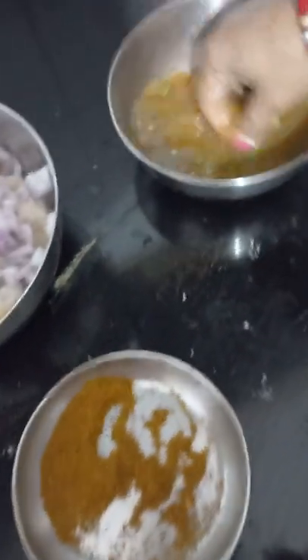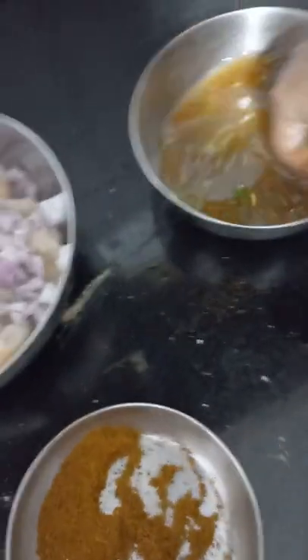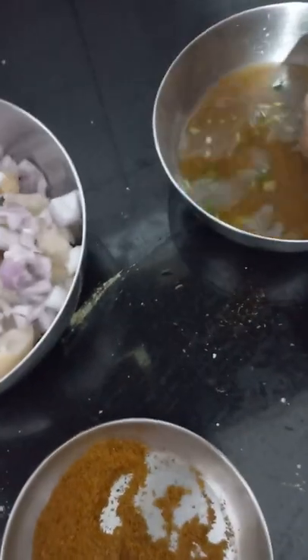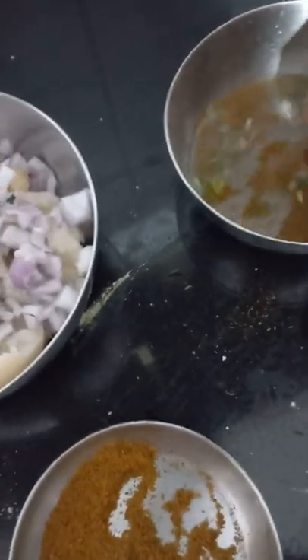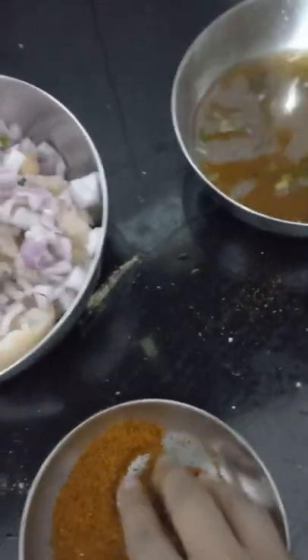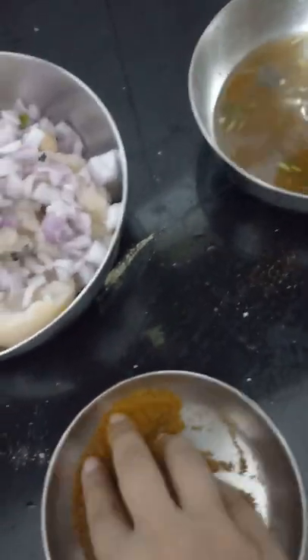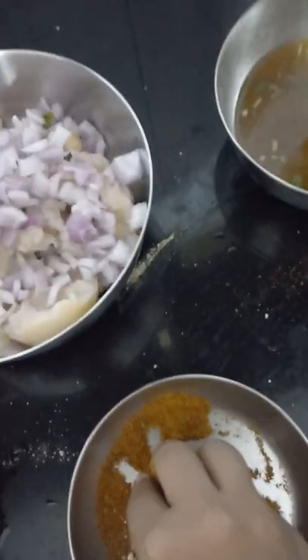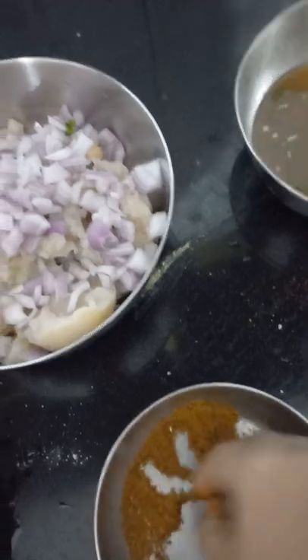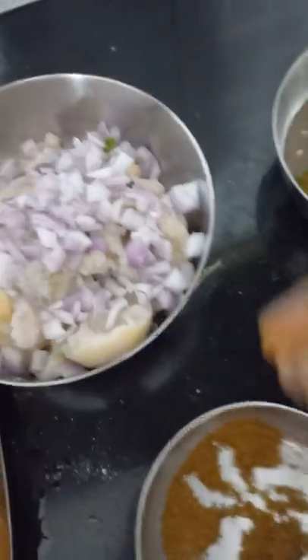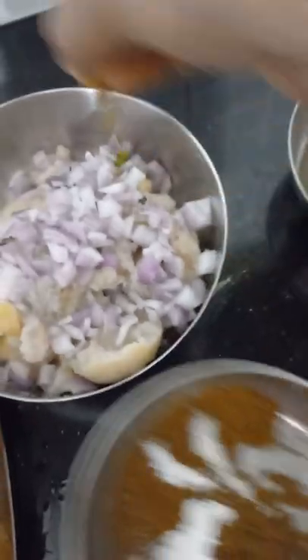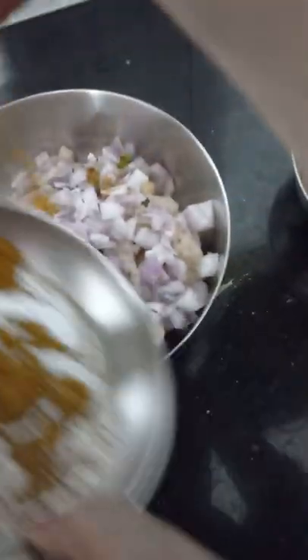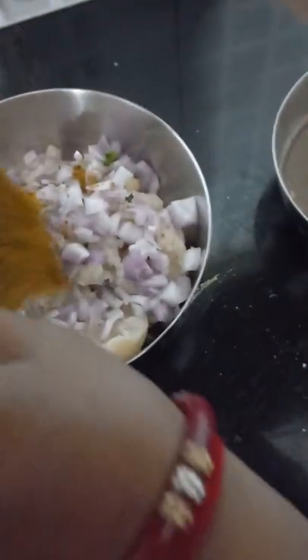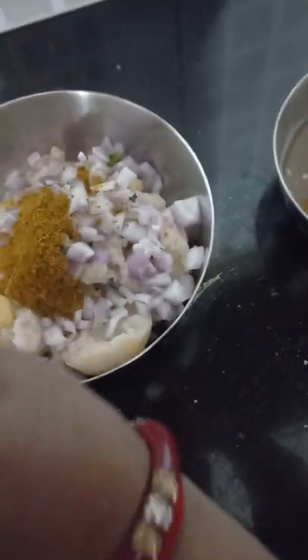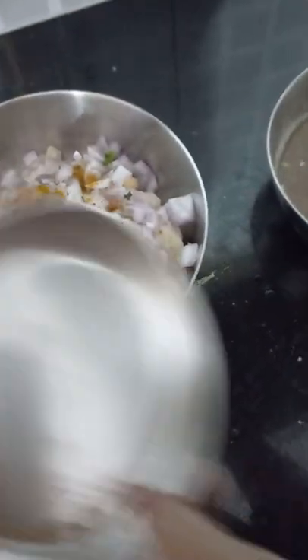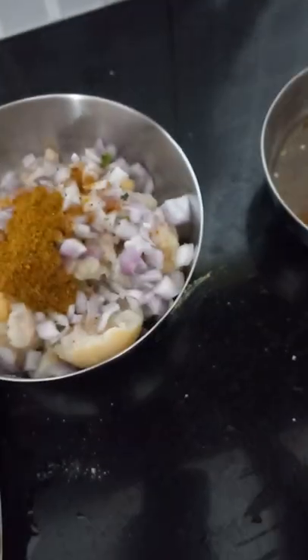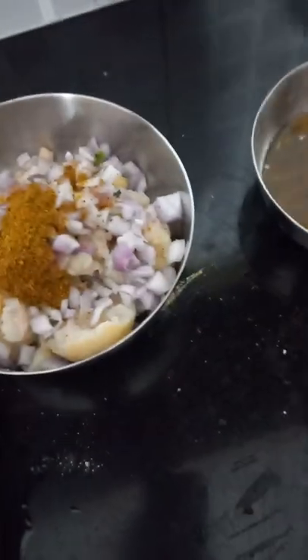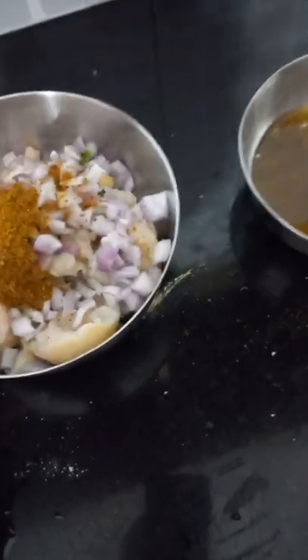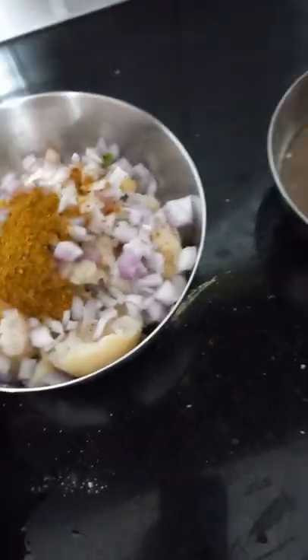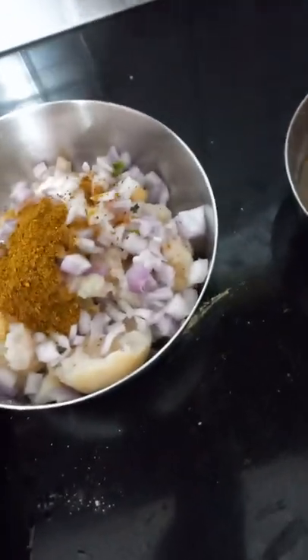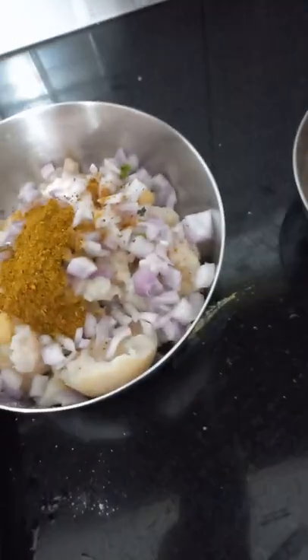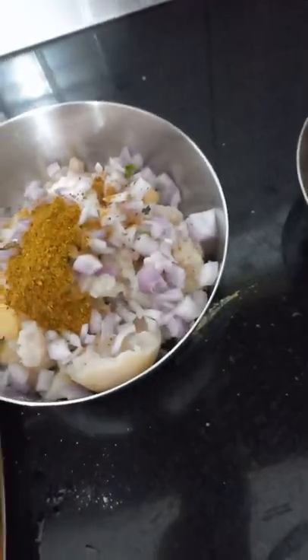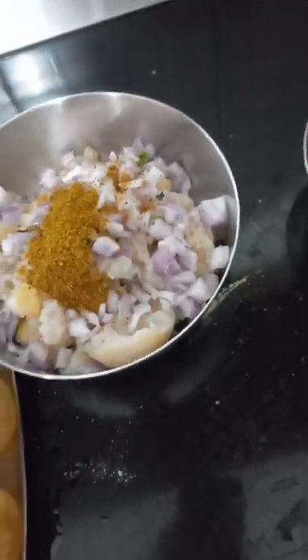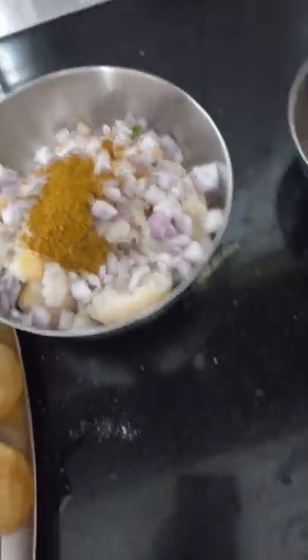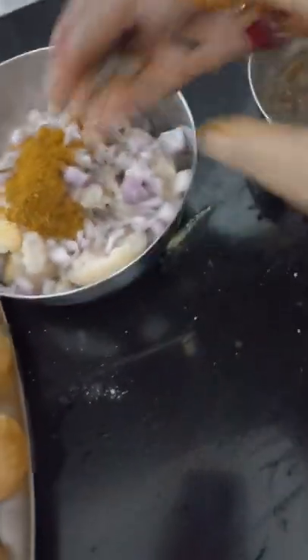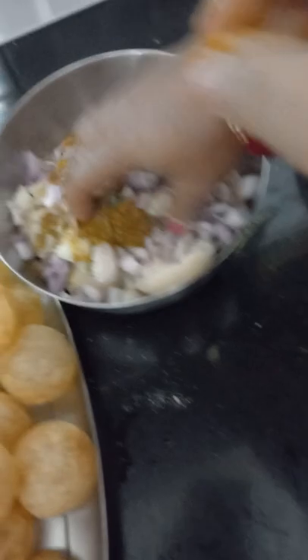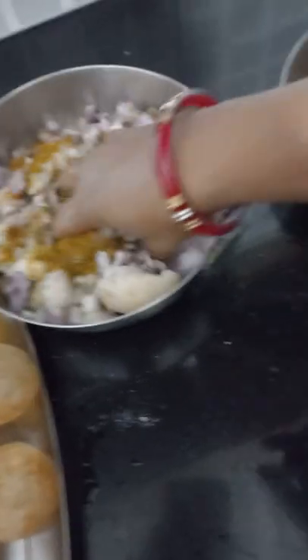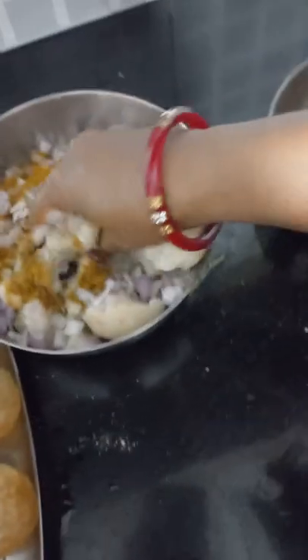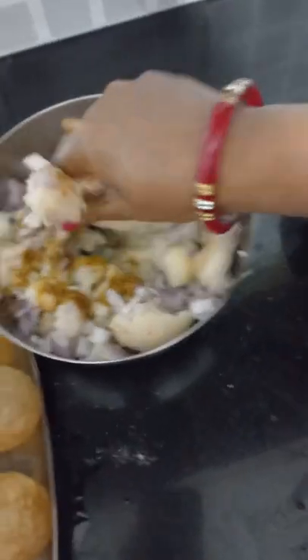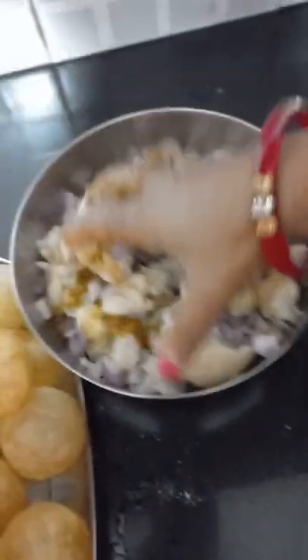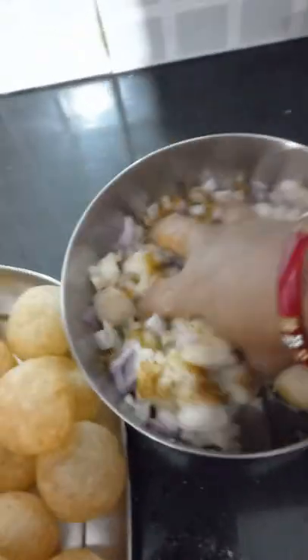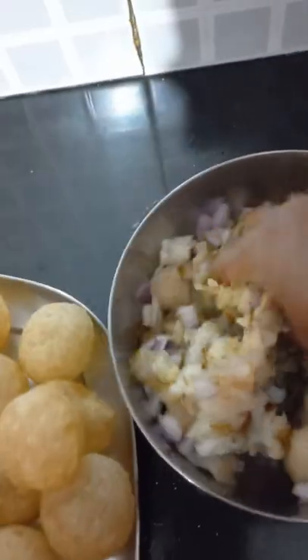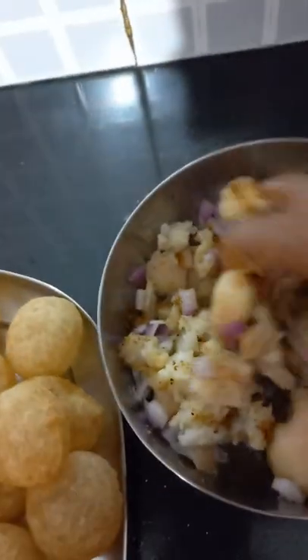We will add some jeera, and then we will add some water.